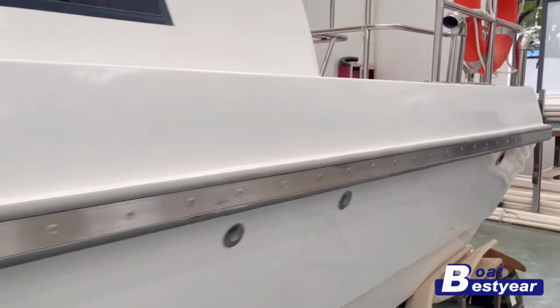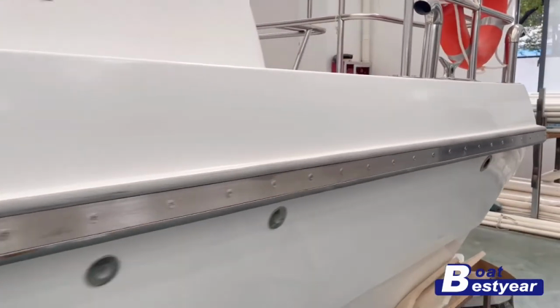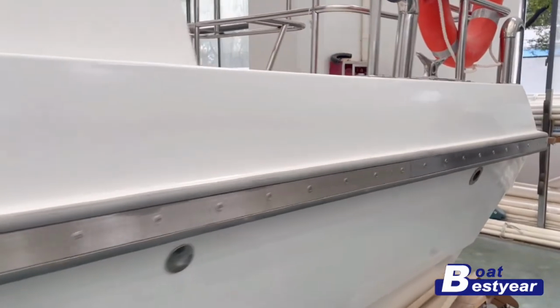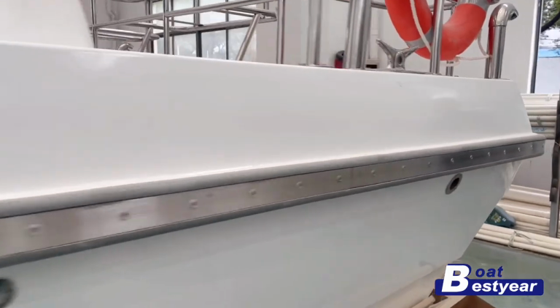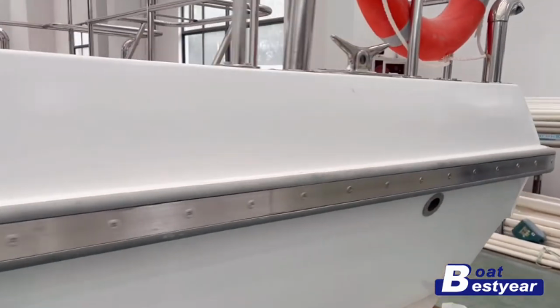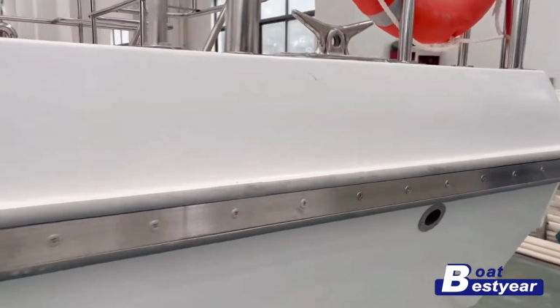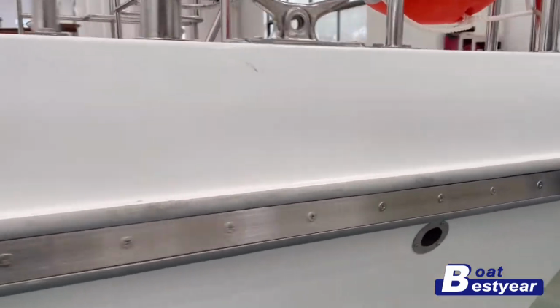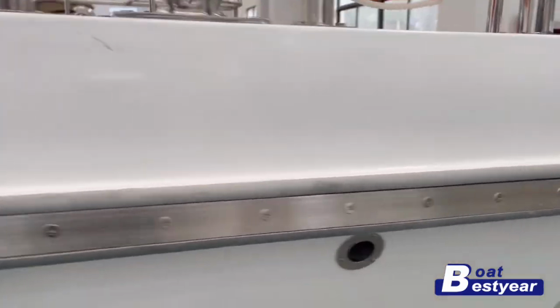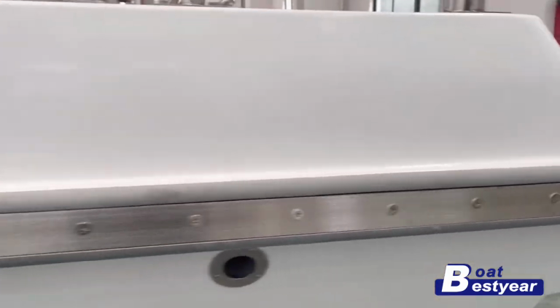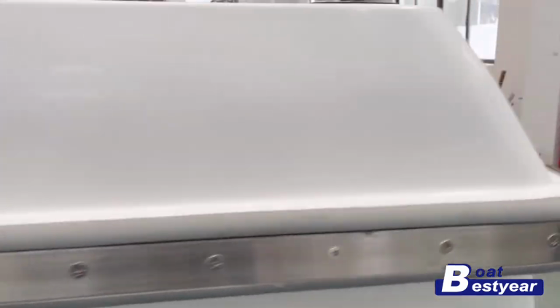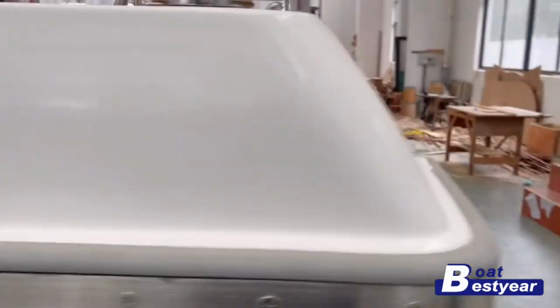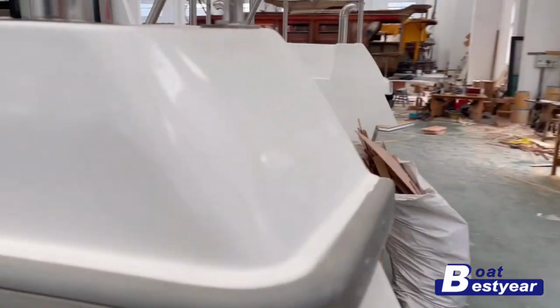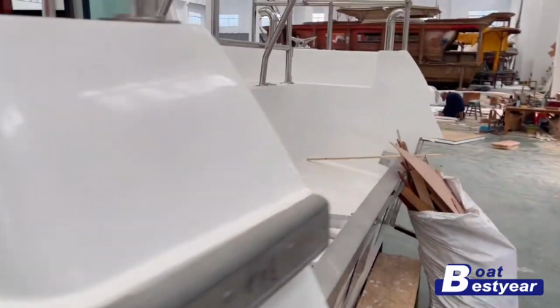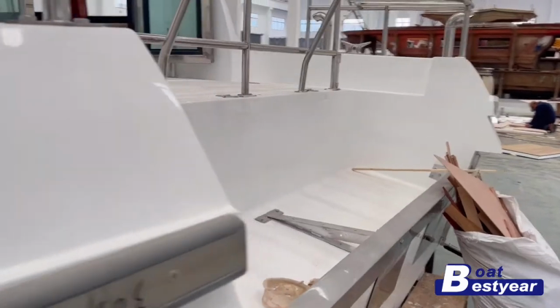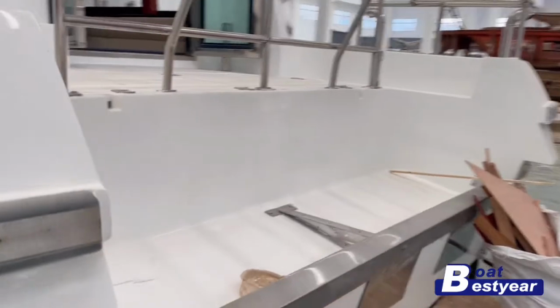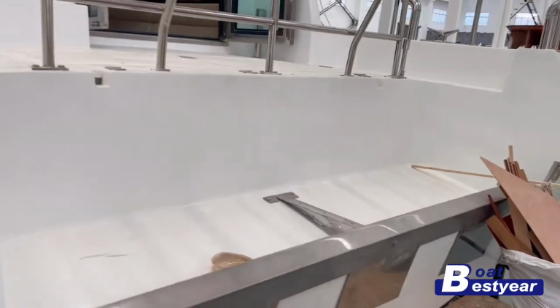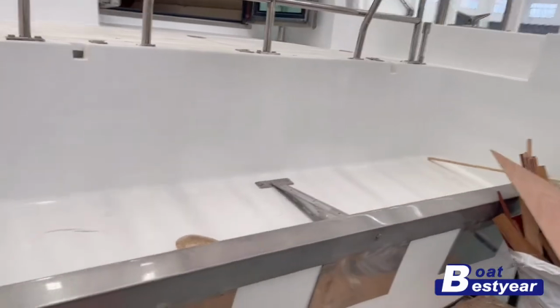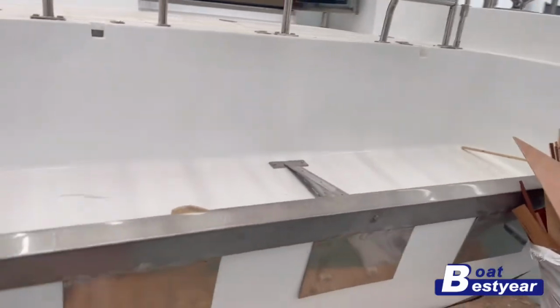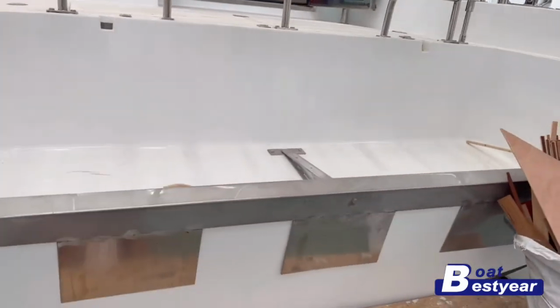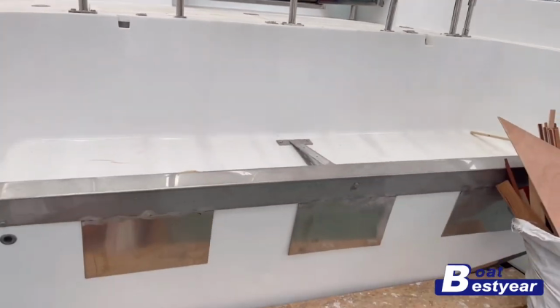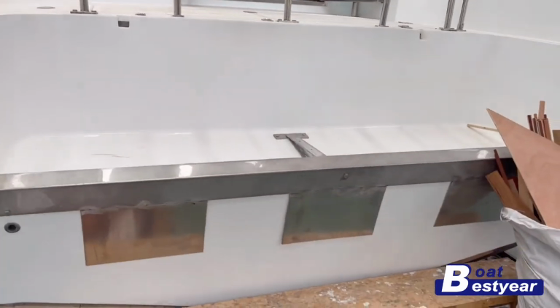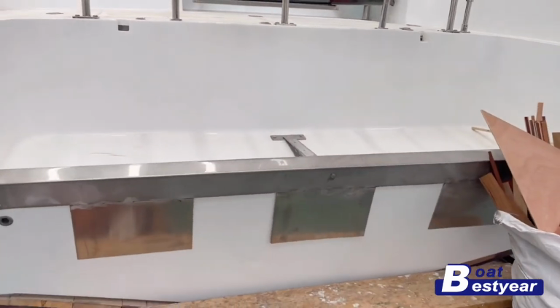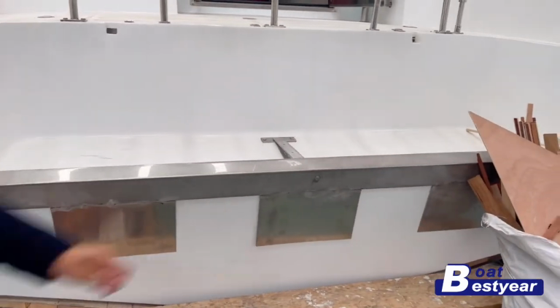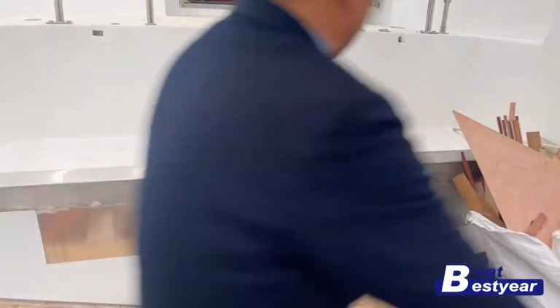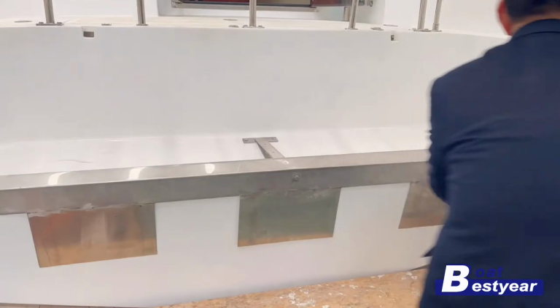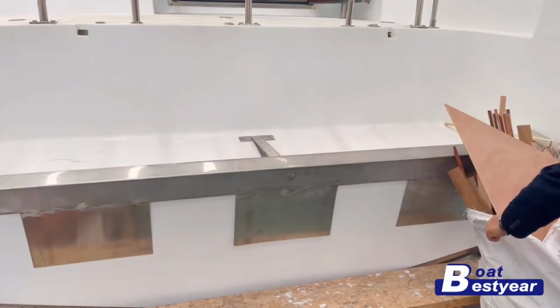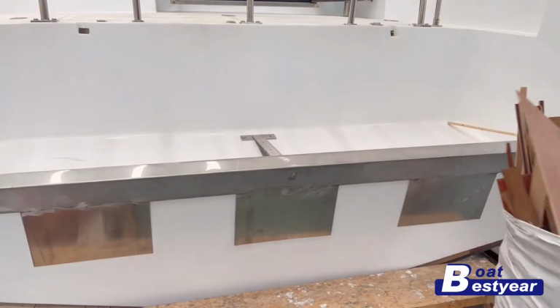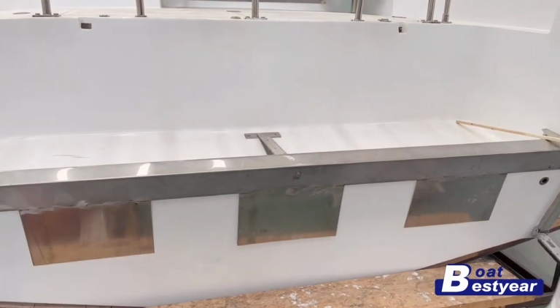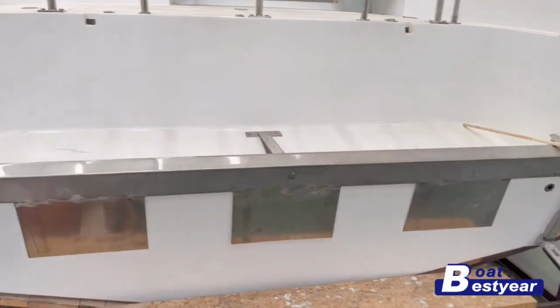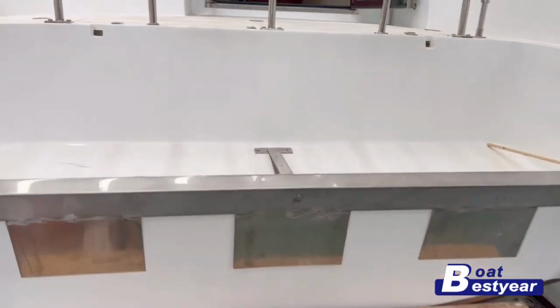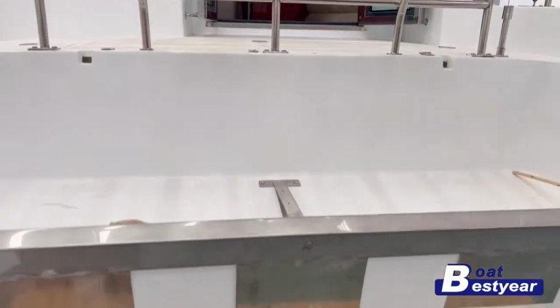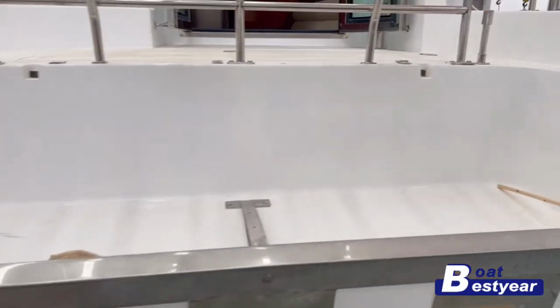Very smooth exterior finishing of the fiberglass hull. This particular model is built for three outboard engines, as you can see on the transom here.